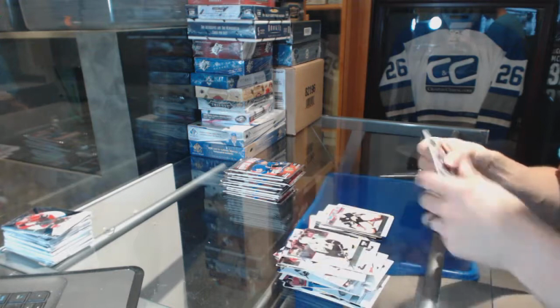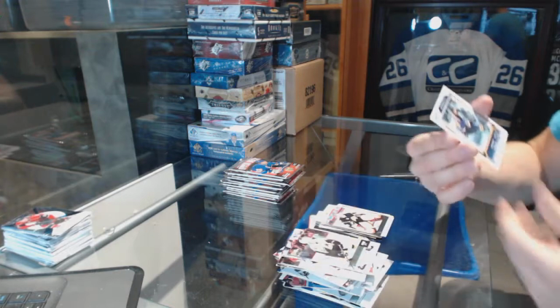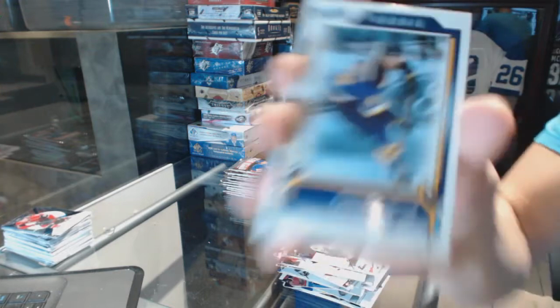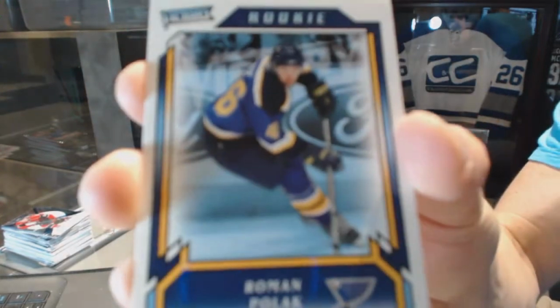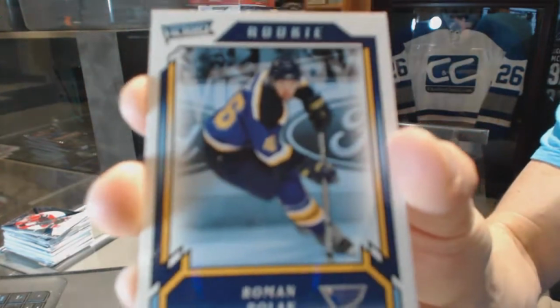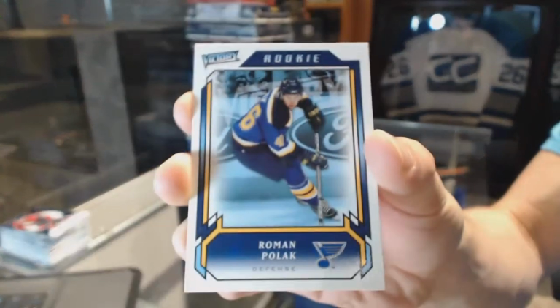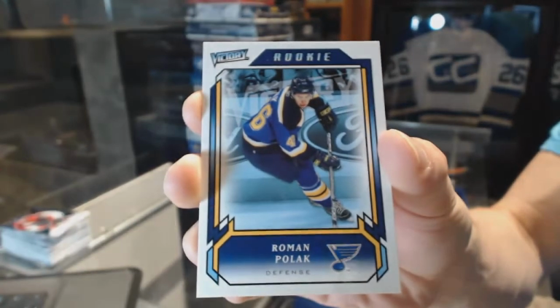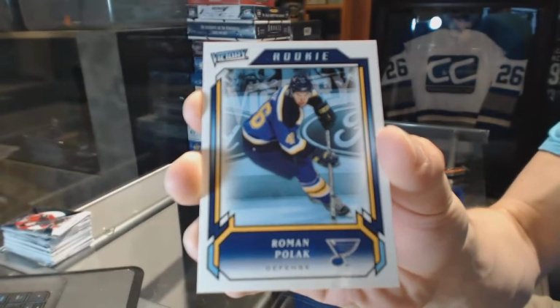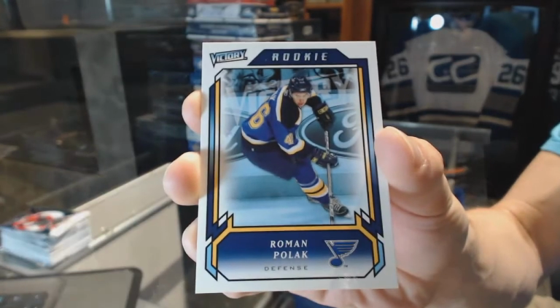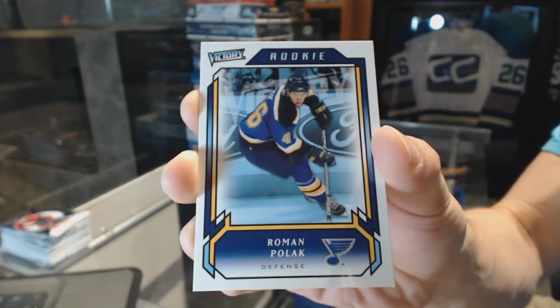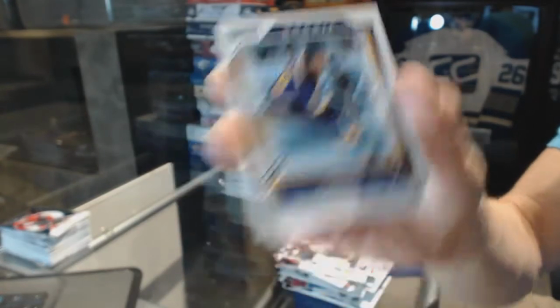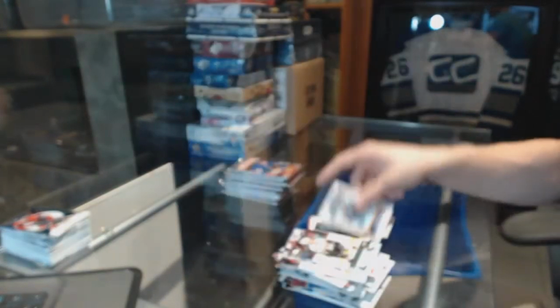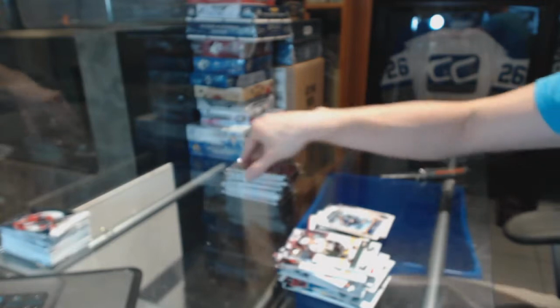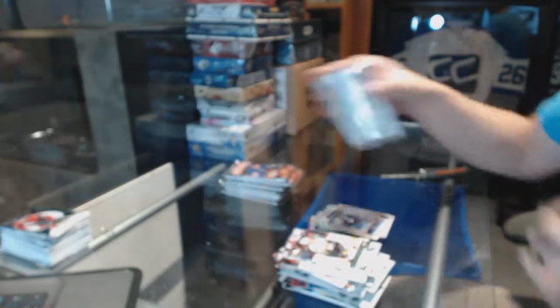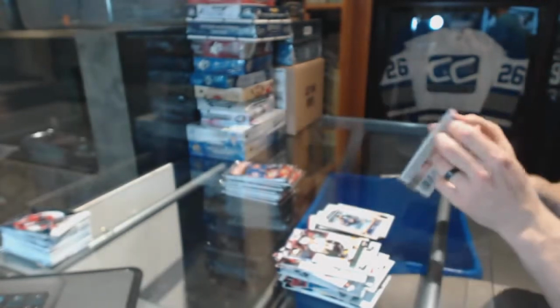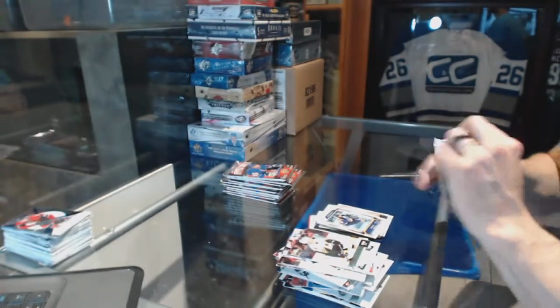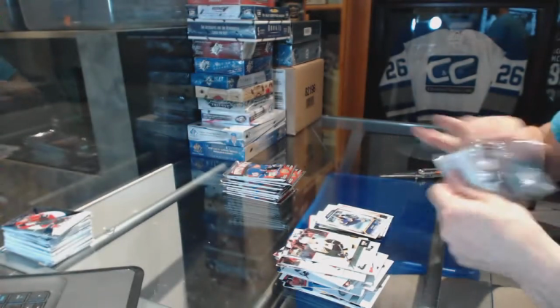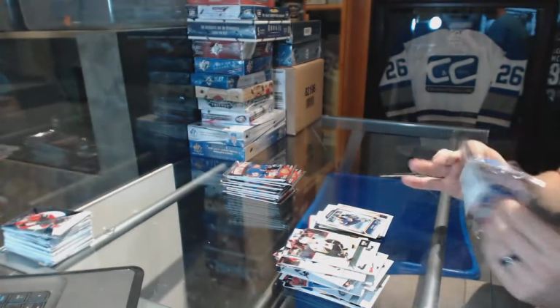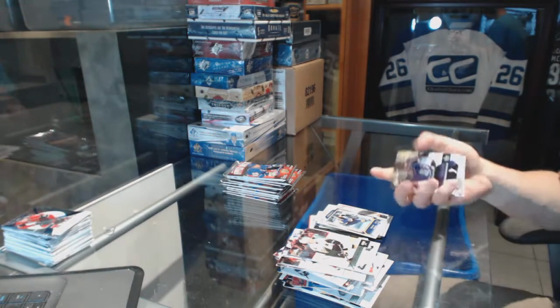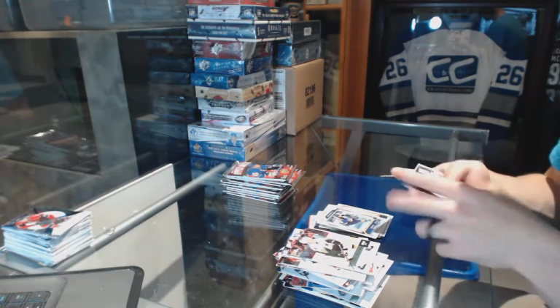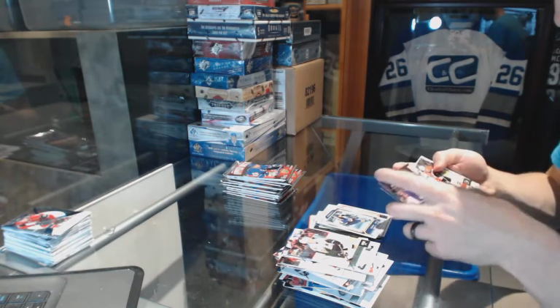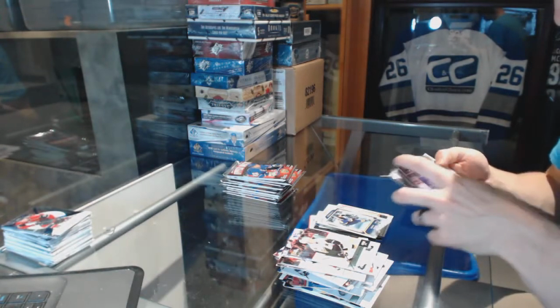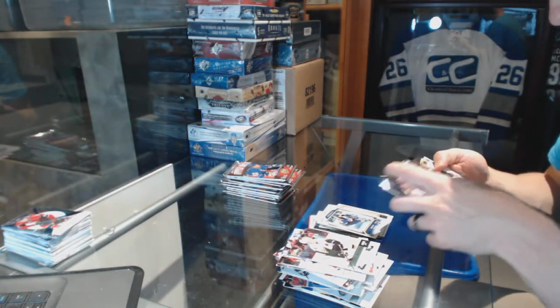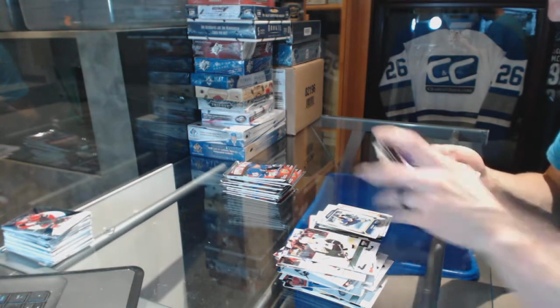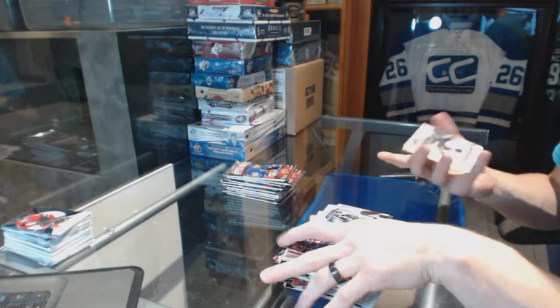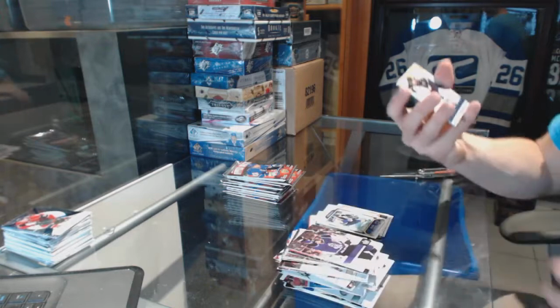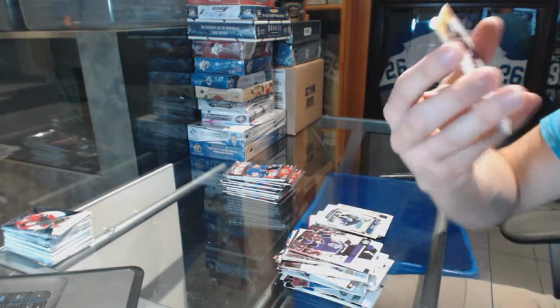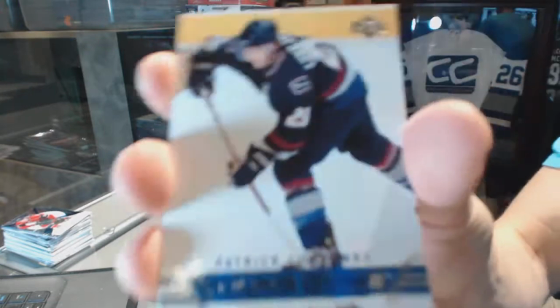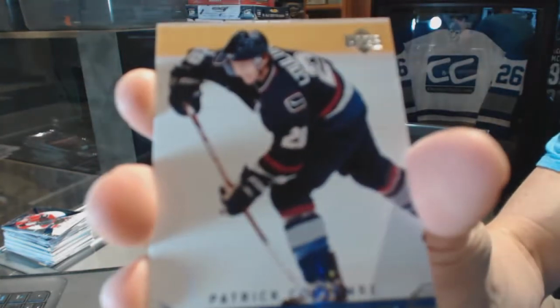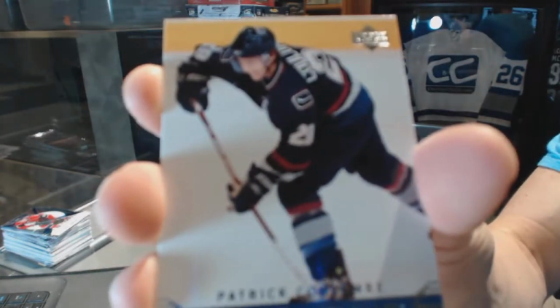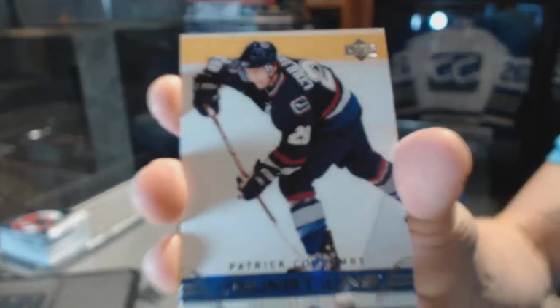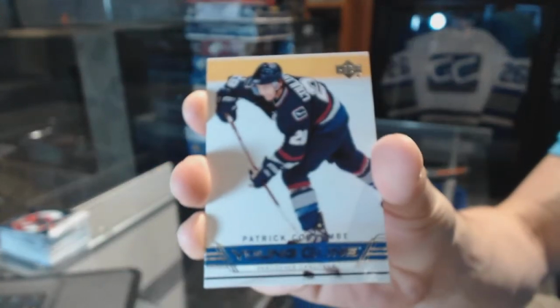Victory Rookie for the St. Louis Blues, Roman Polak. Young Guns for the Vancouver Canucks, Patrick Cologne.